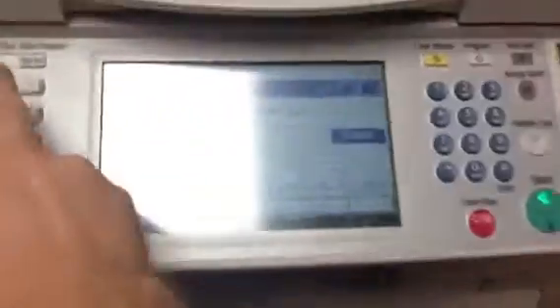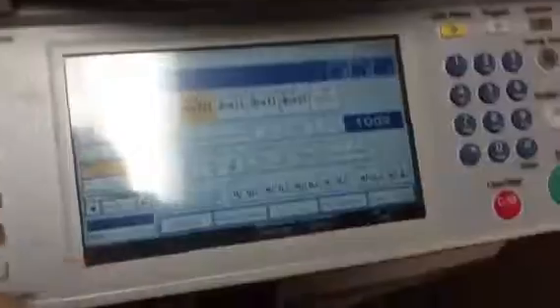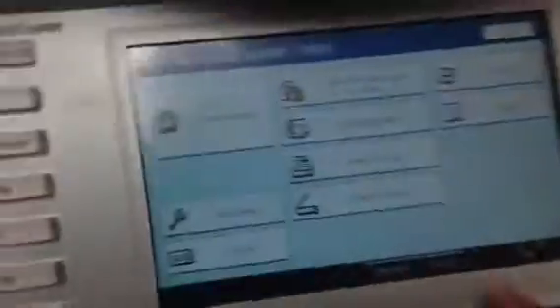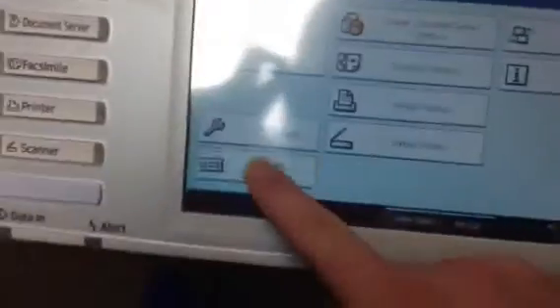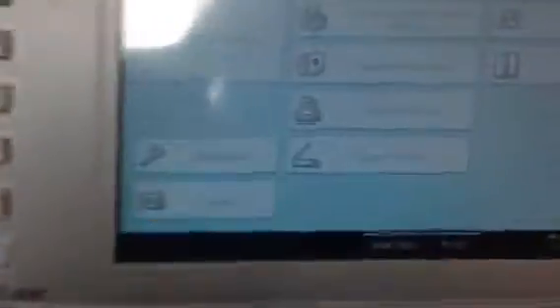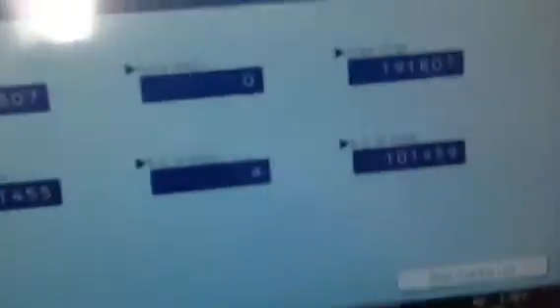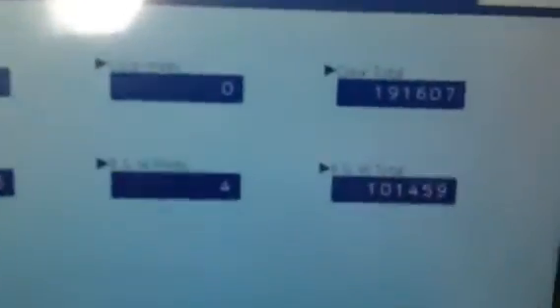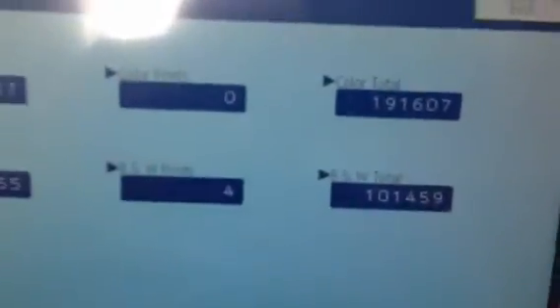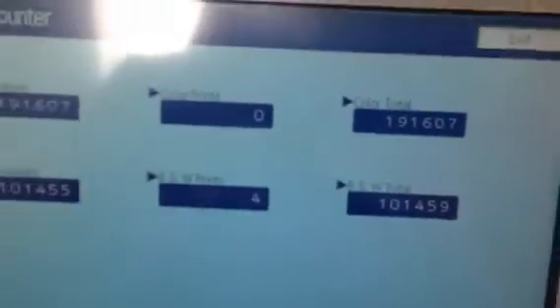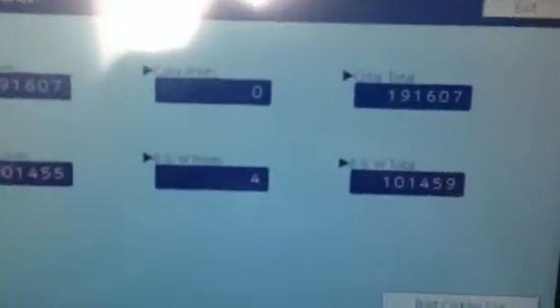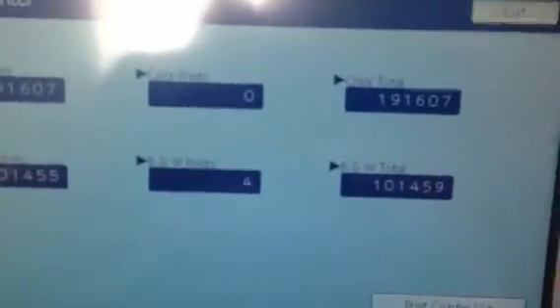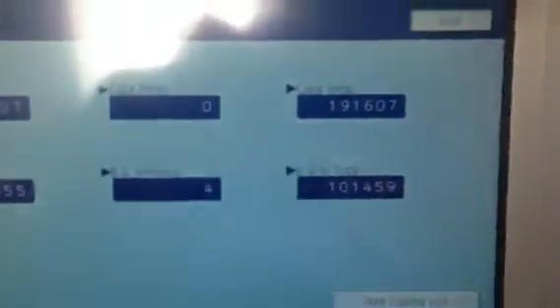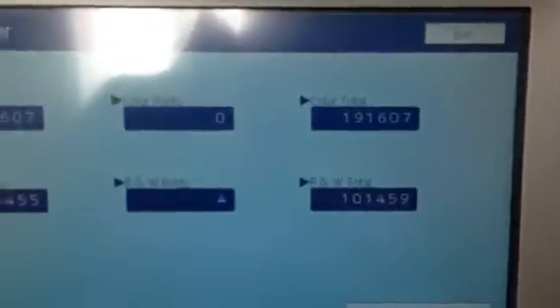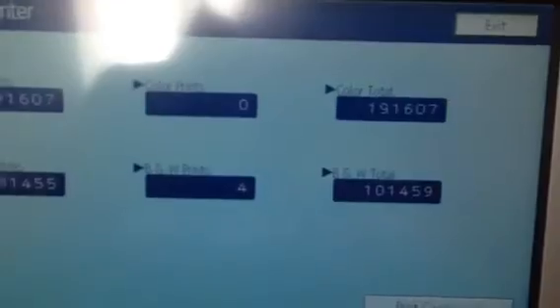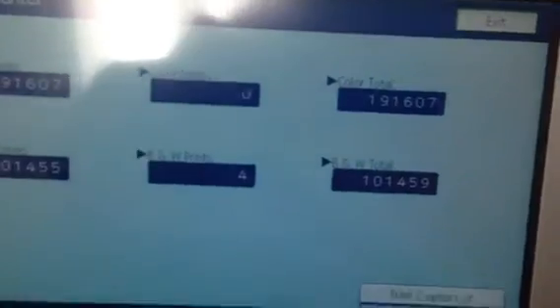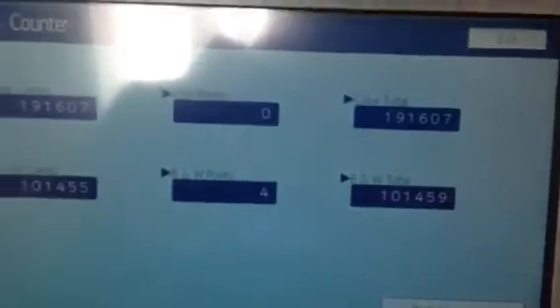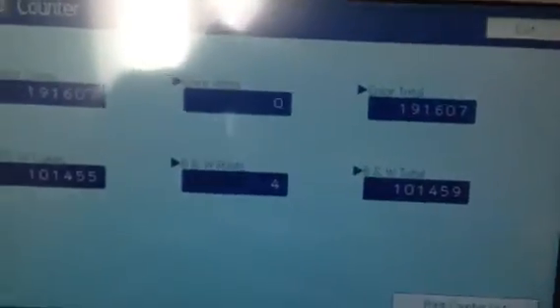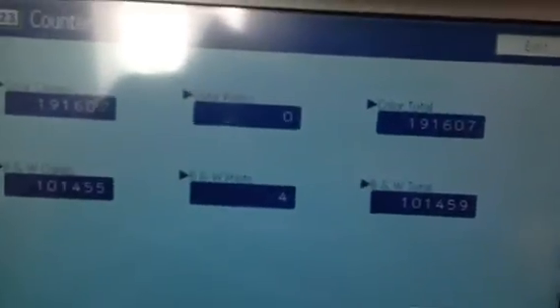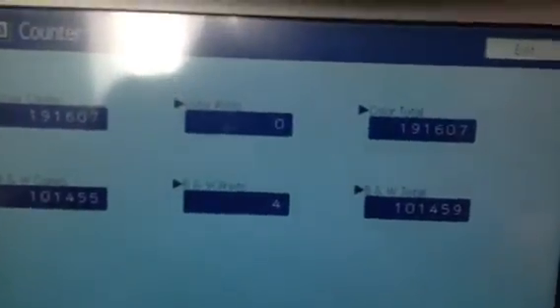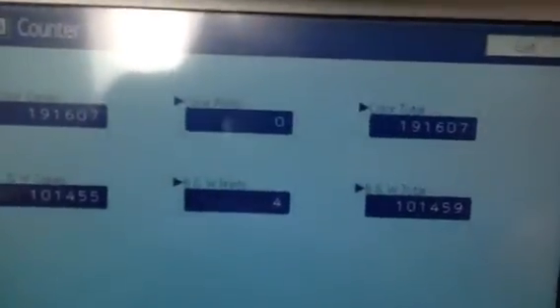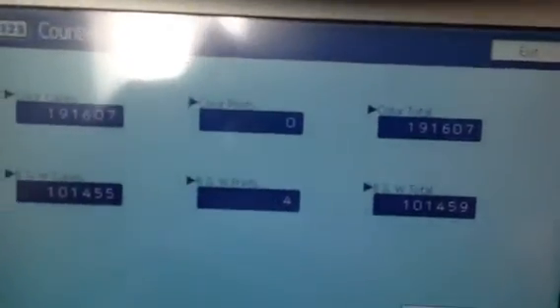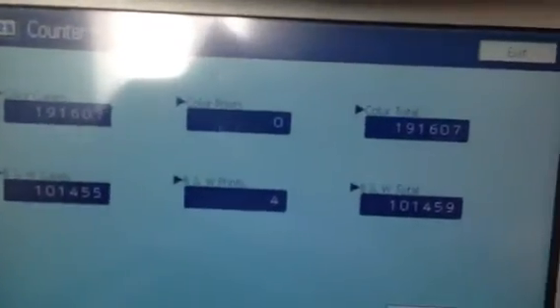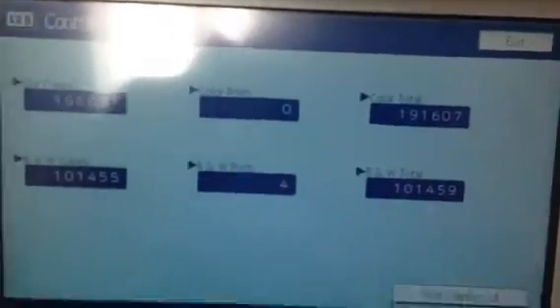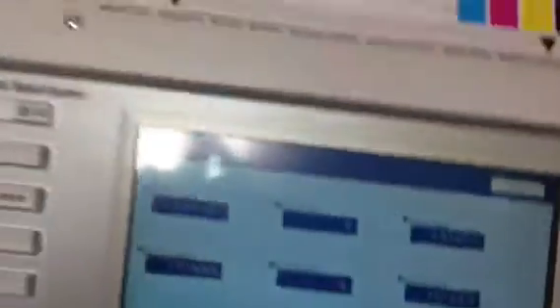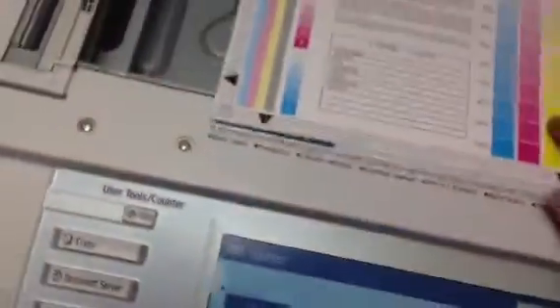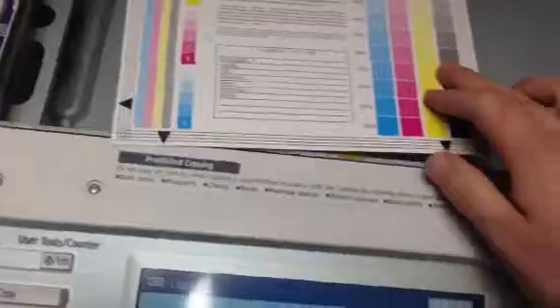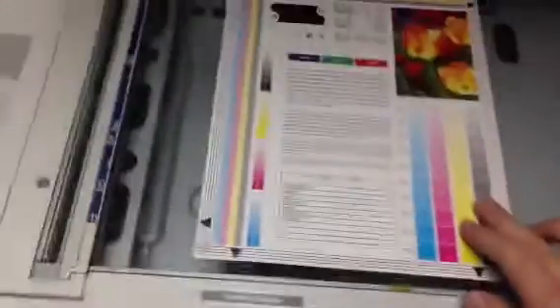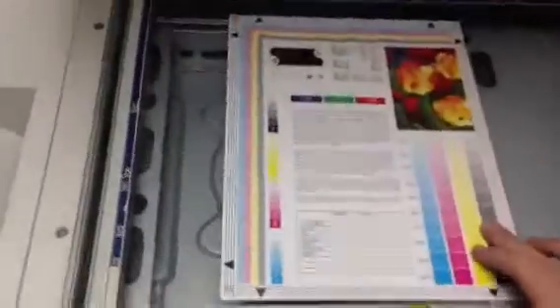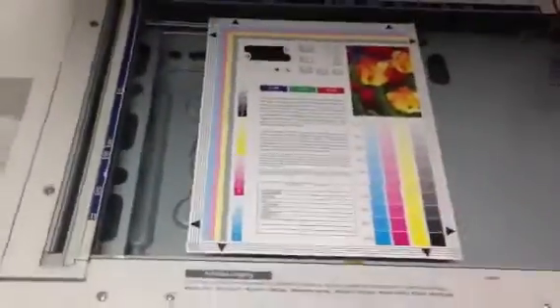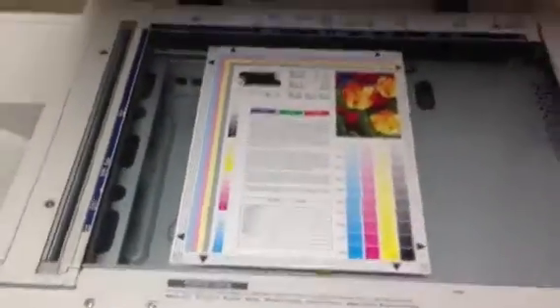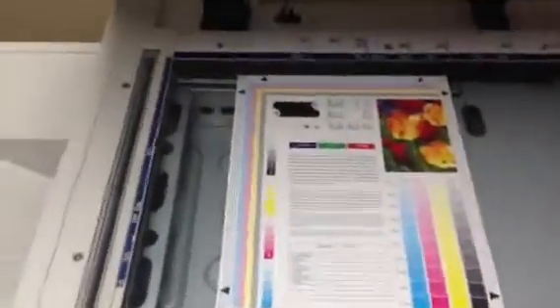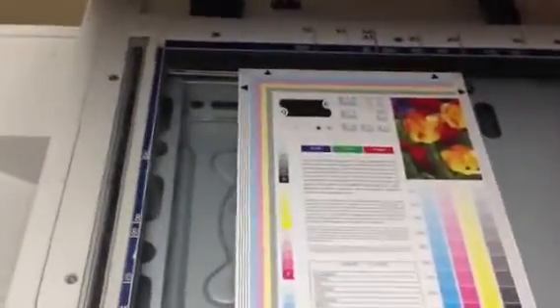This machine came to us on a repo and it's got a very good meter. As you can see it's only got 191,000 on the color and 101,000 on the black, giving us a total of only 292,000 copies.